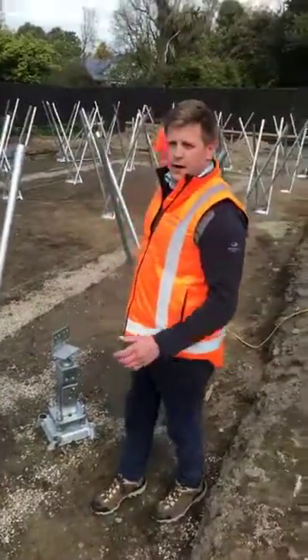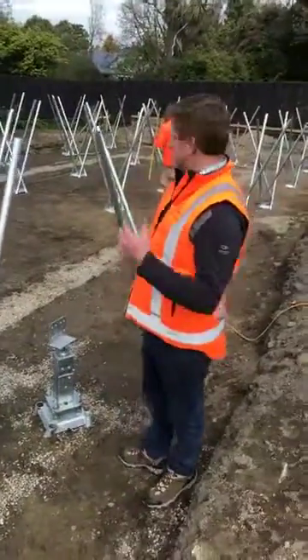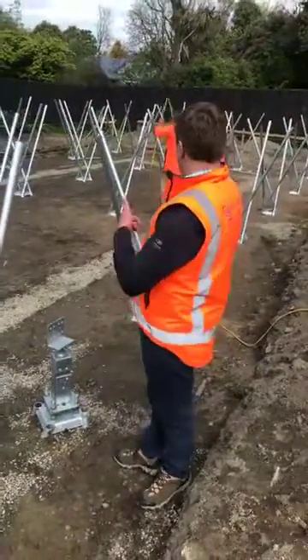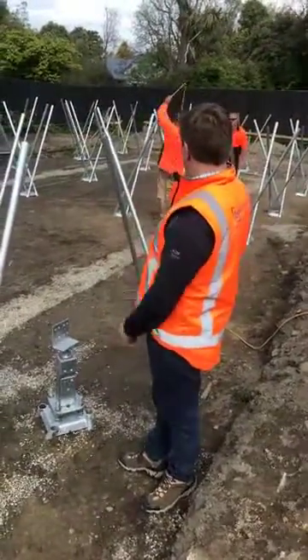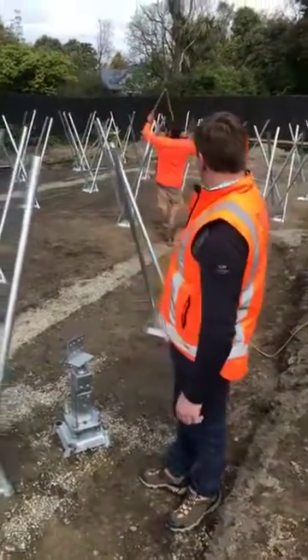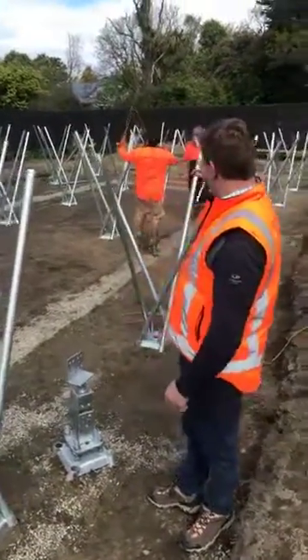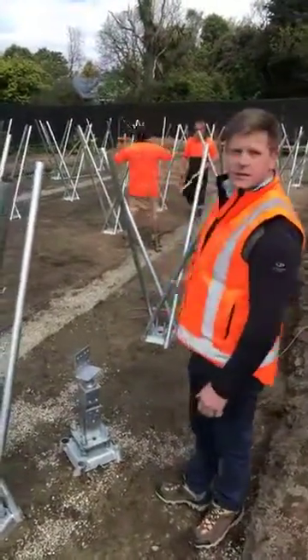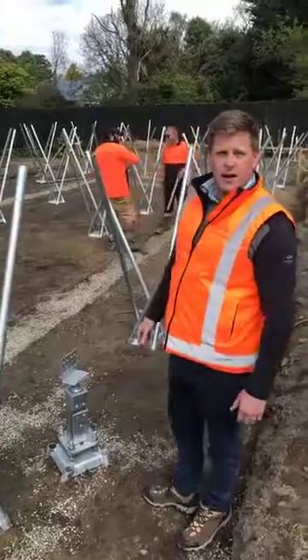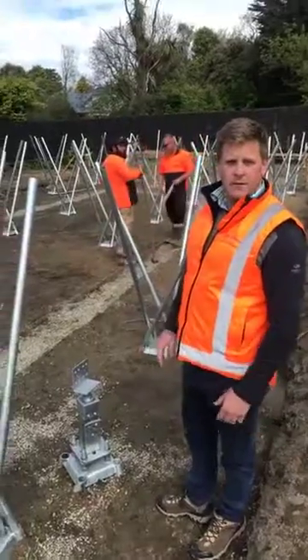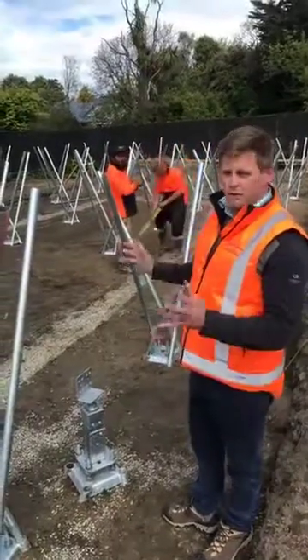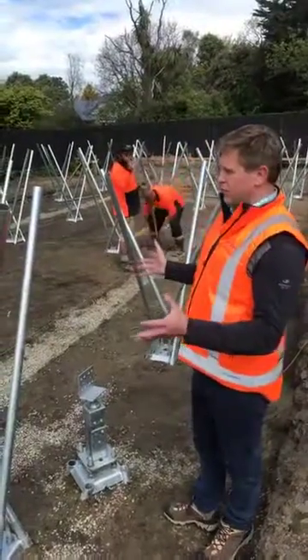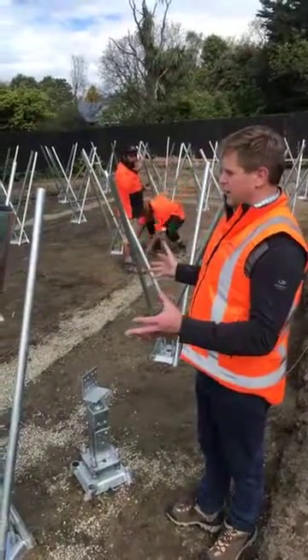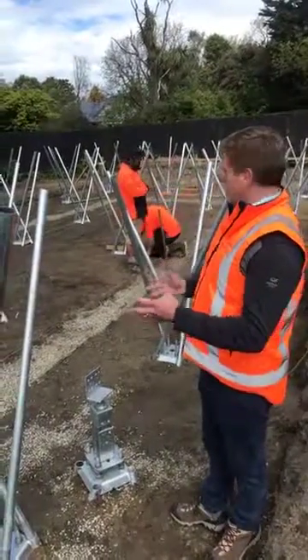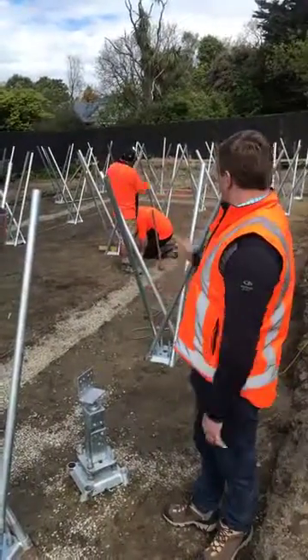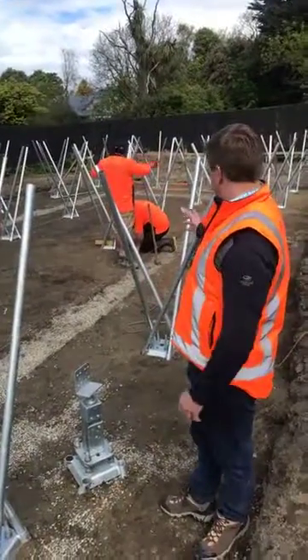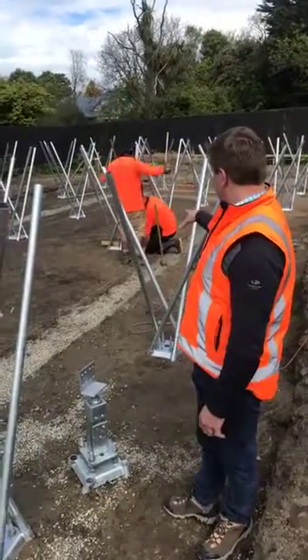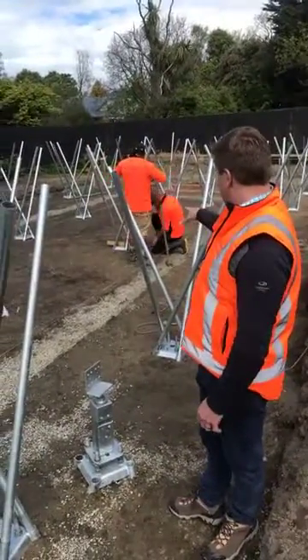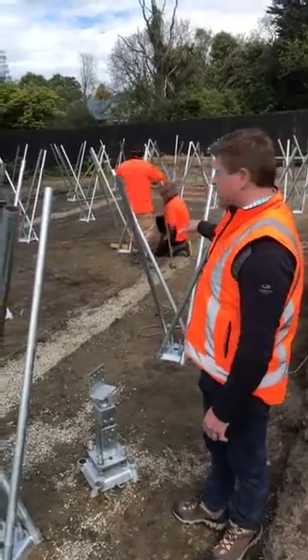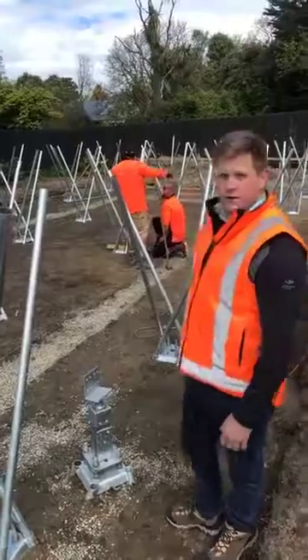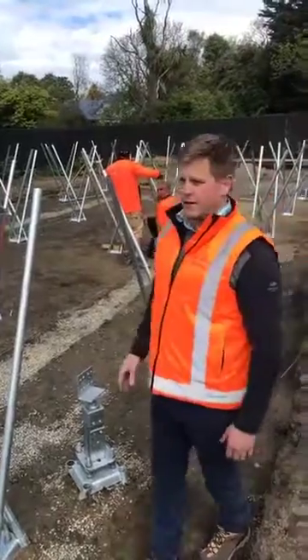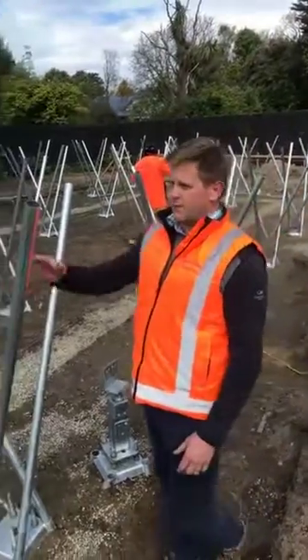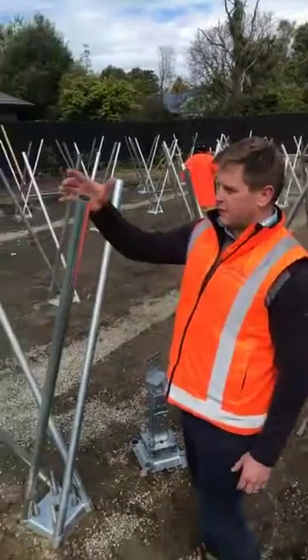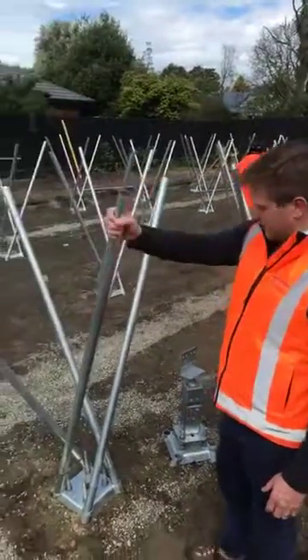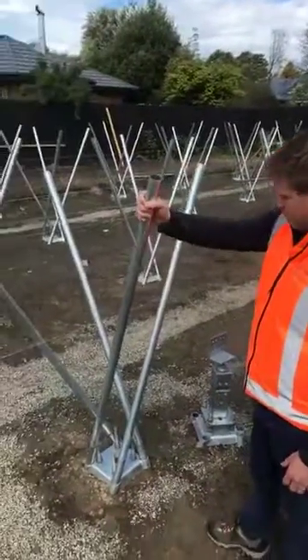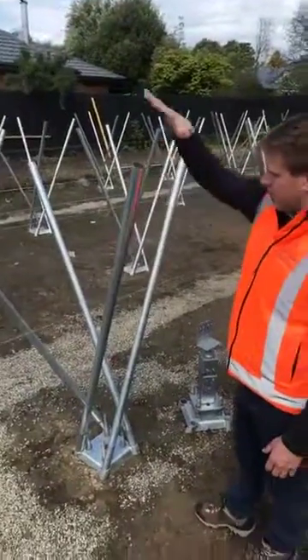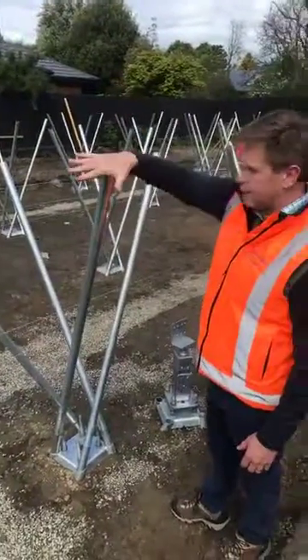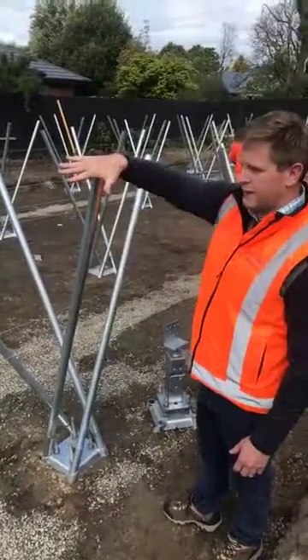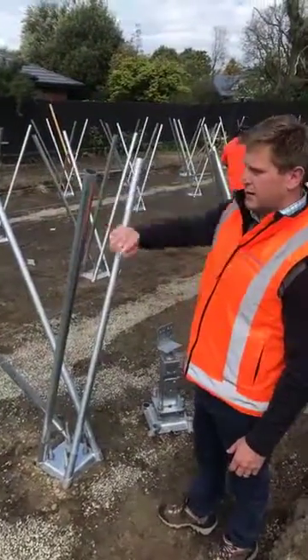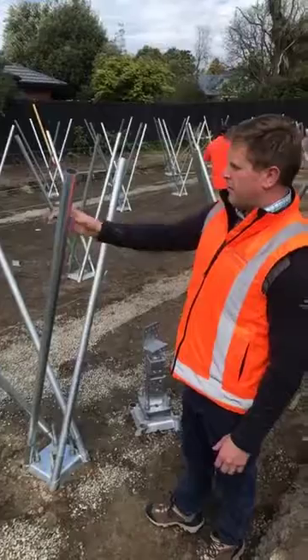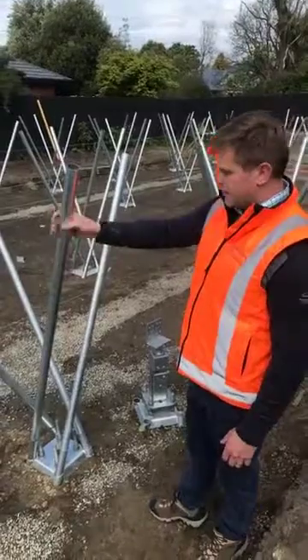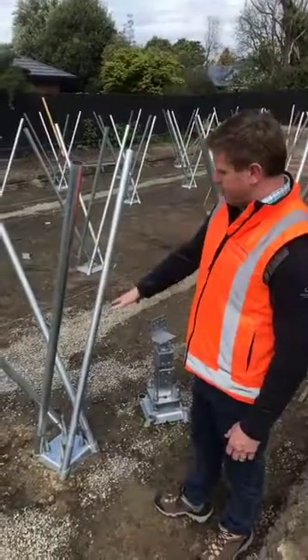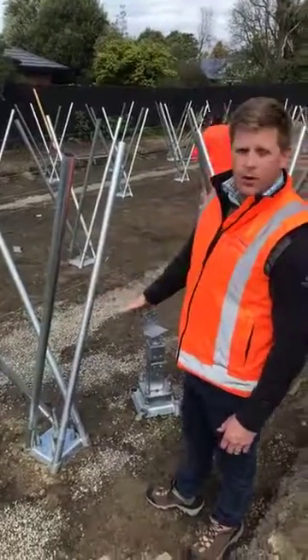We've got two guys here — Andrew and Justin. This is just the morning's work here, pretty effective. They're just checking a few levels and stuff like that. Obviously we'll get the breaker and put these down — probably about five minutes a pile.